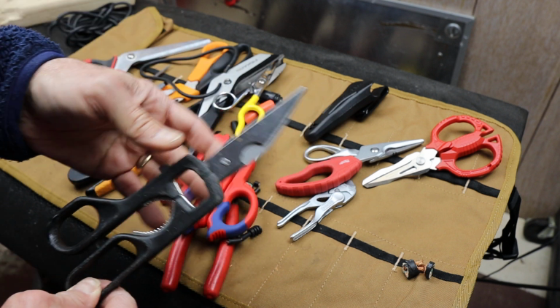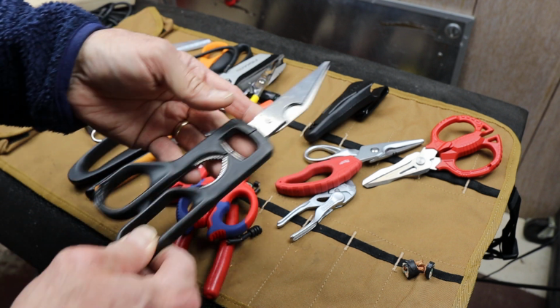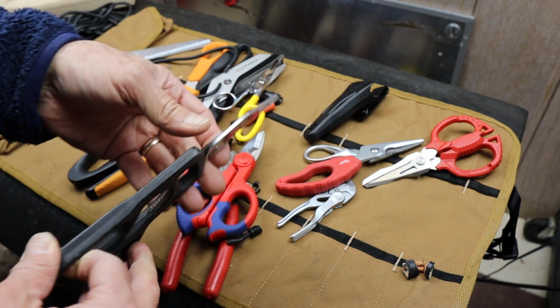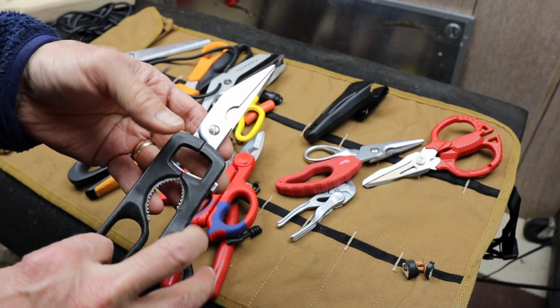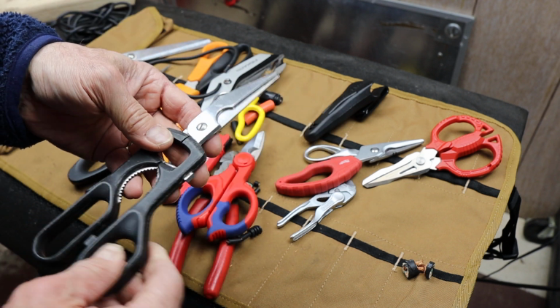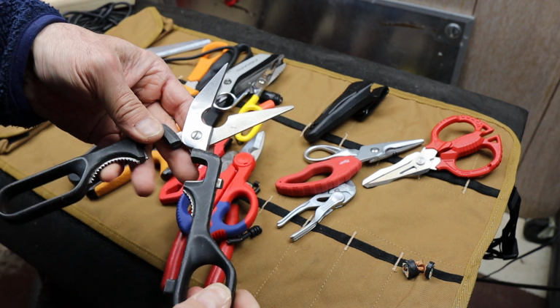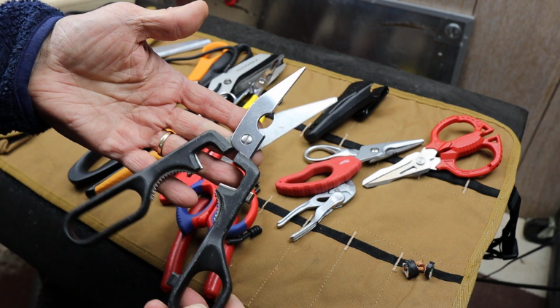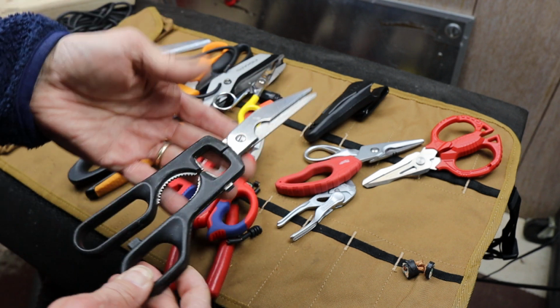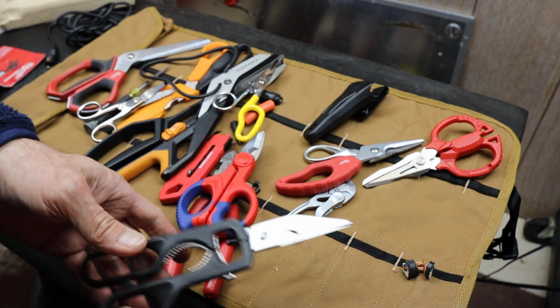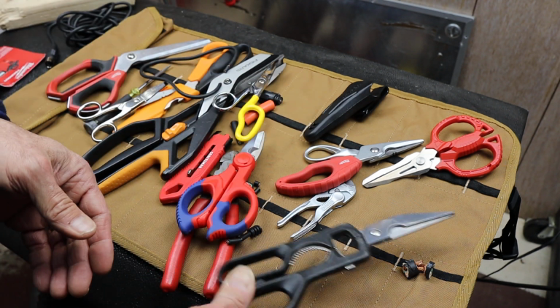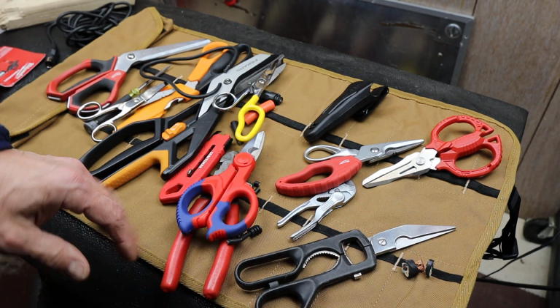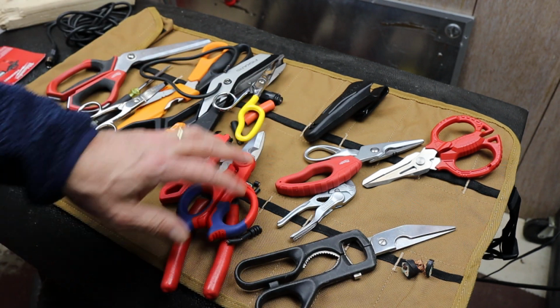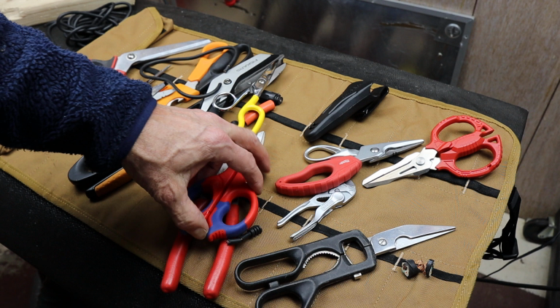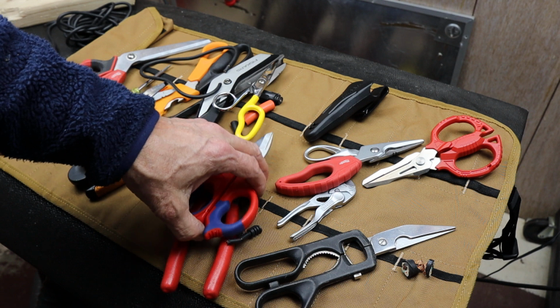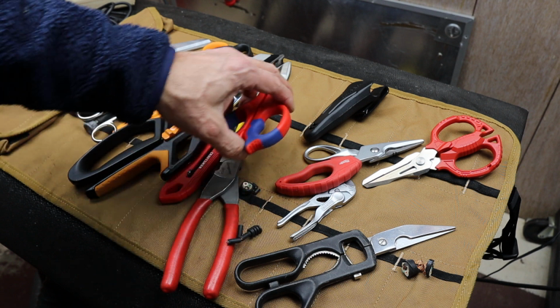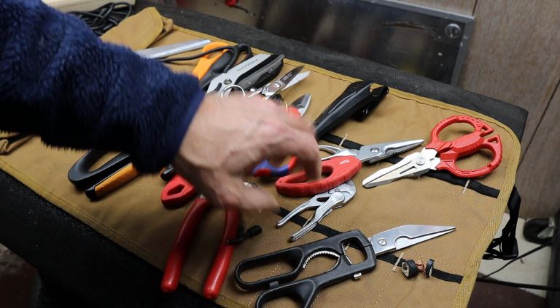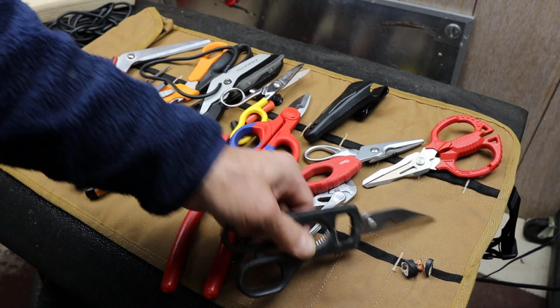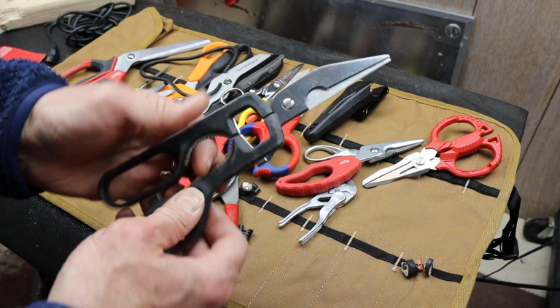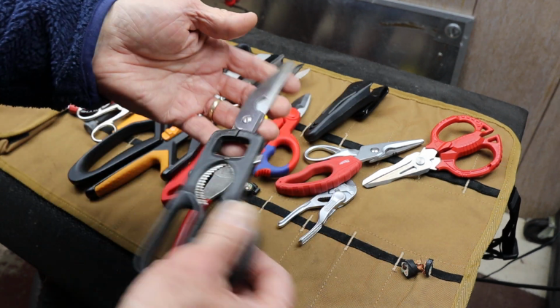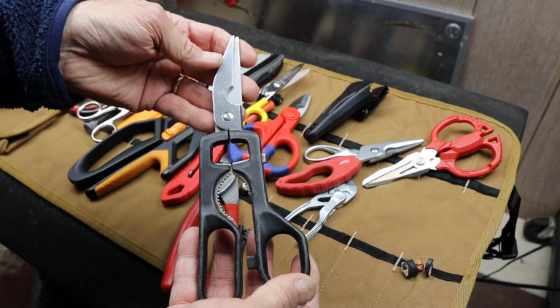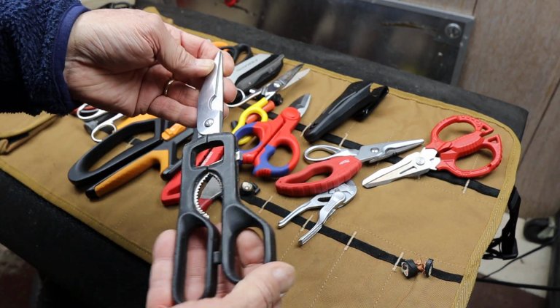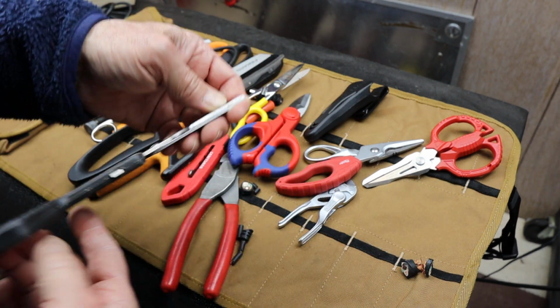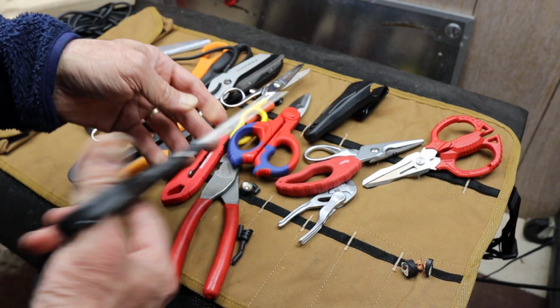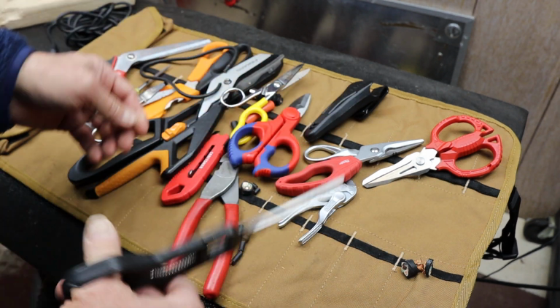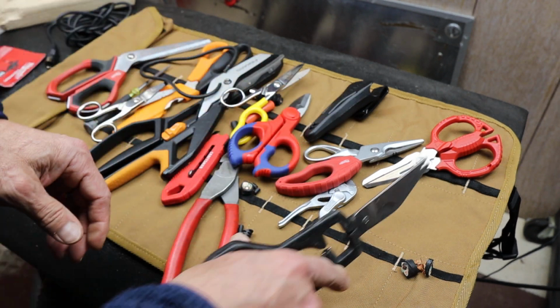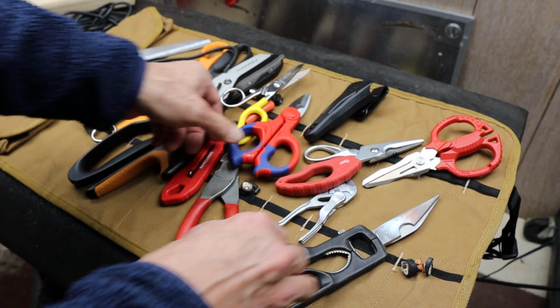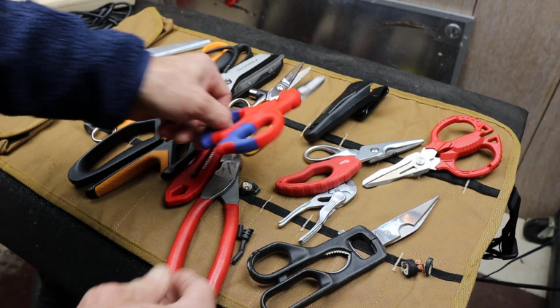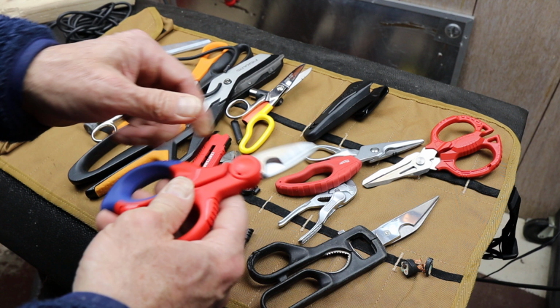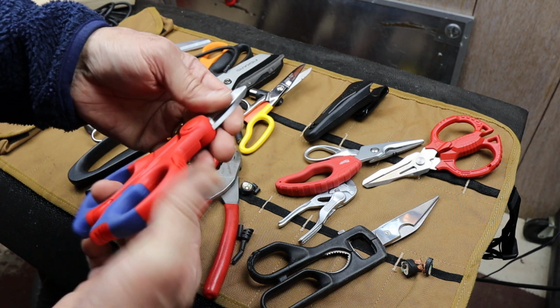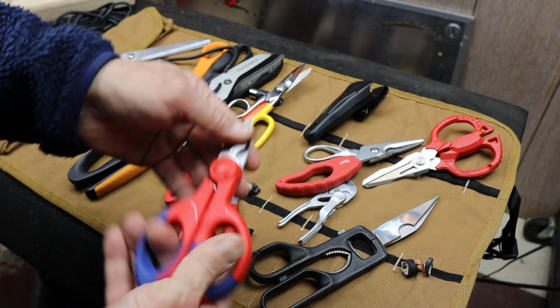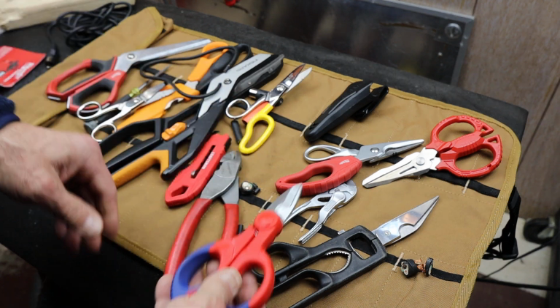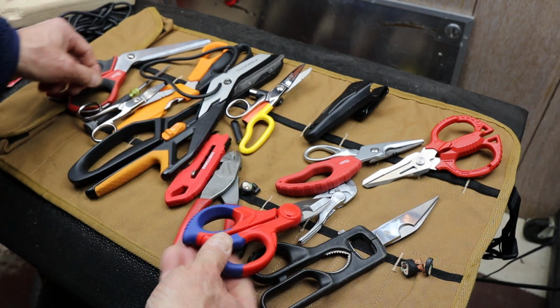I did a video on decoy tools. This is my decoy shear — absolutely worthless. It stays up front so if somebody wants to grab it, there it is. I keep the good stuff tucked away.